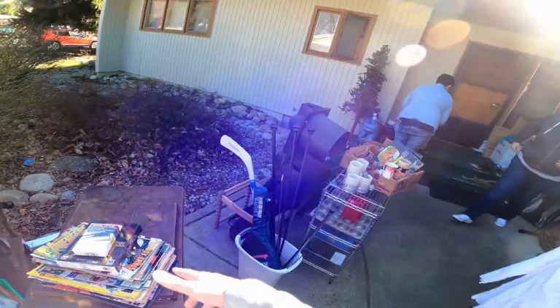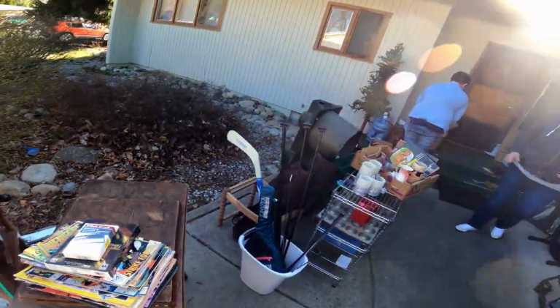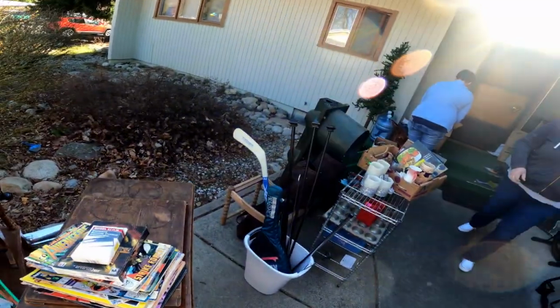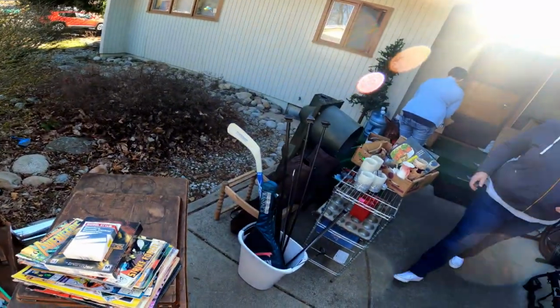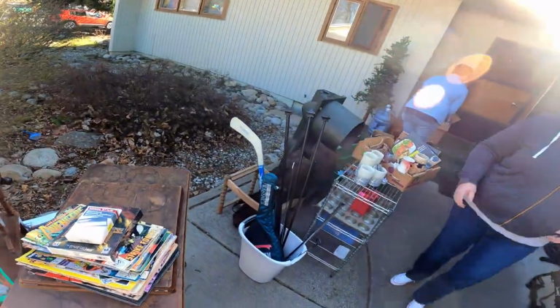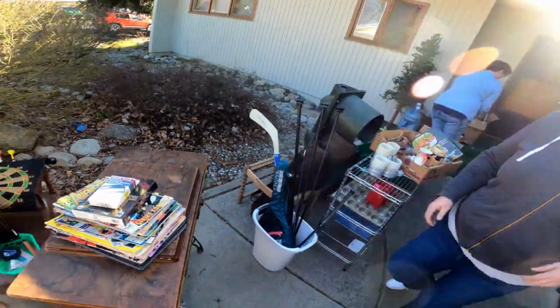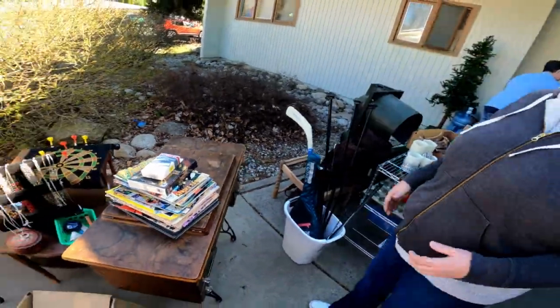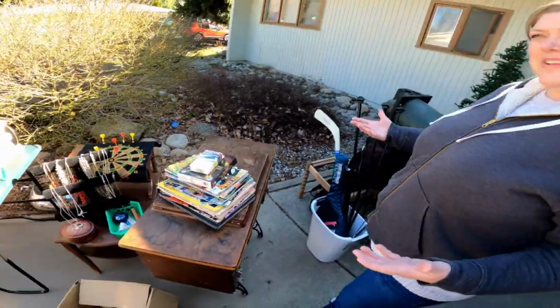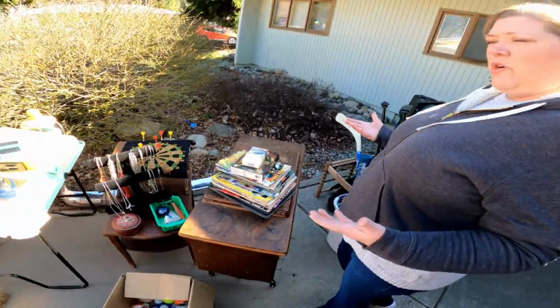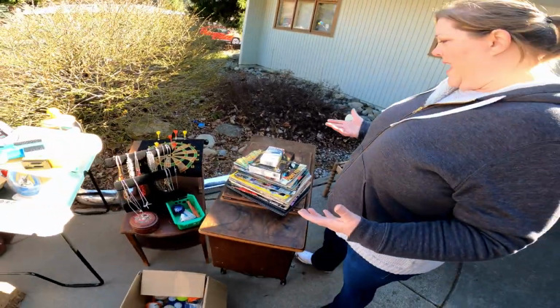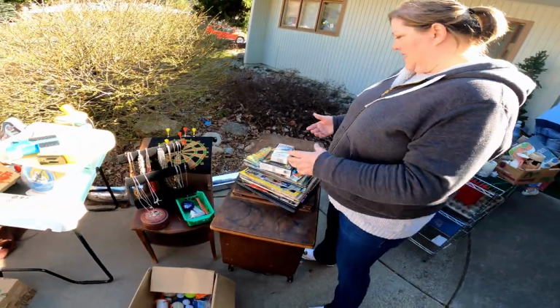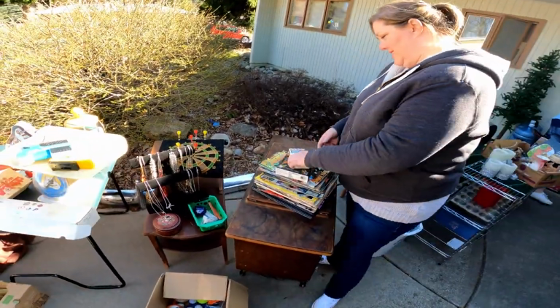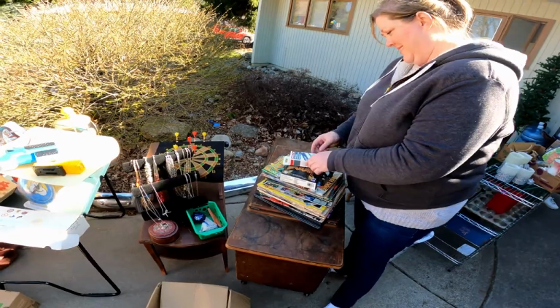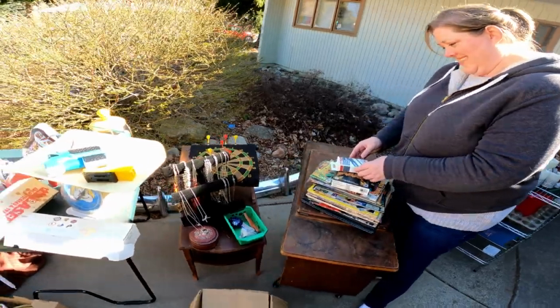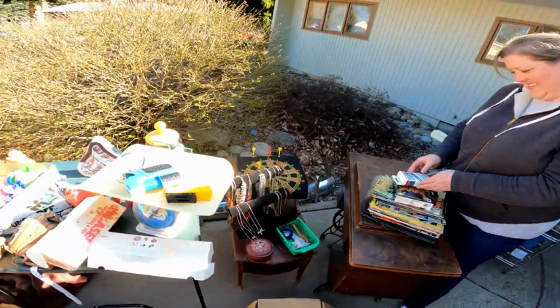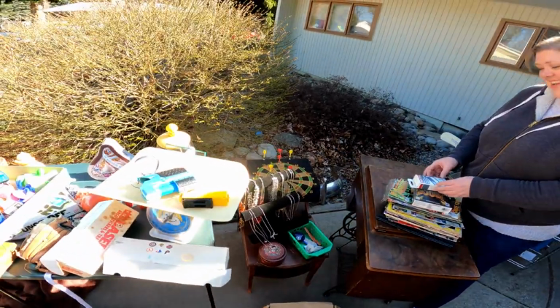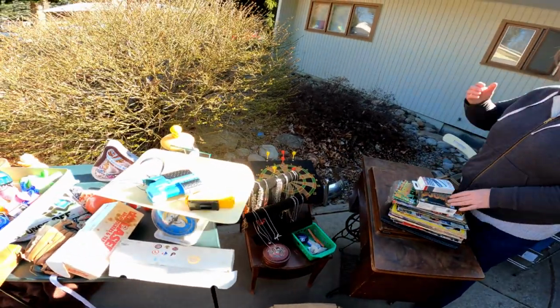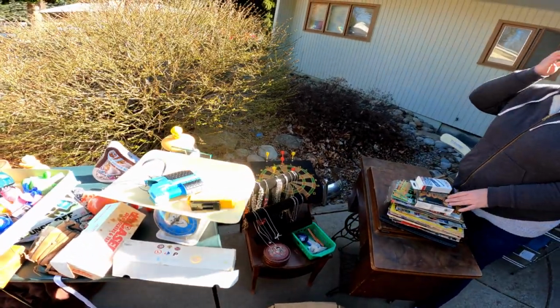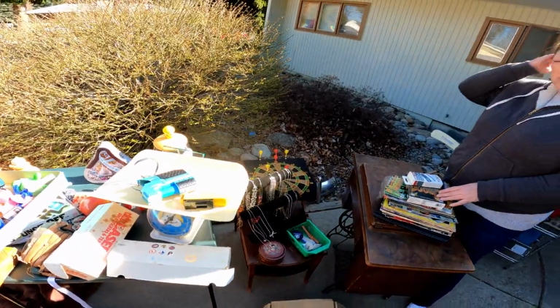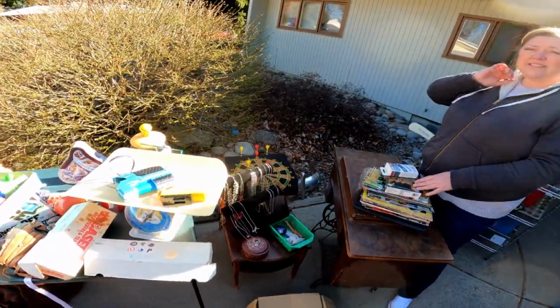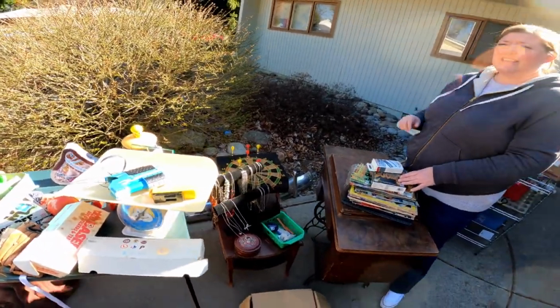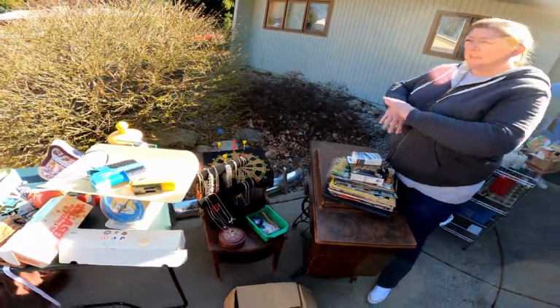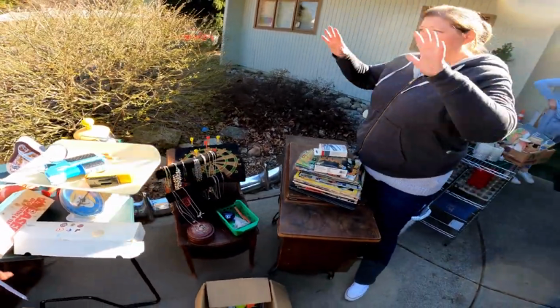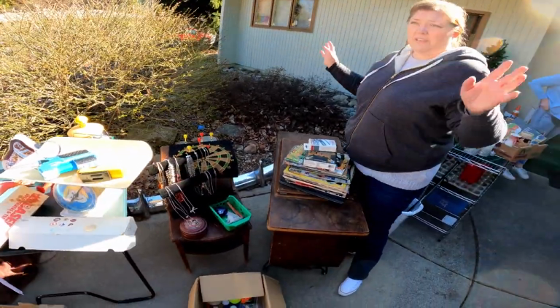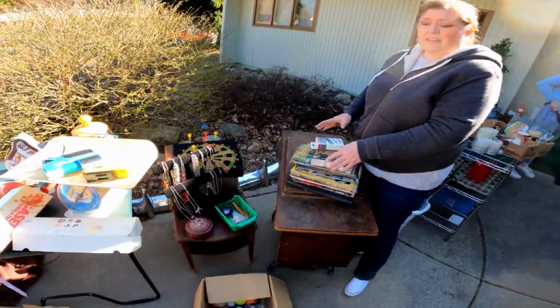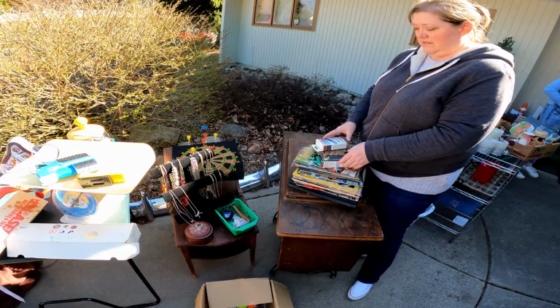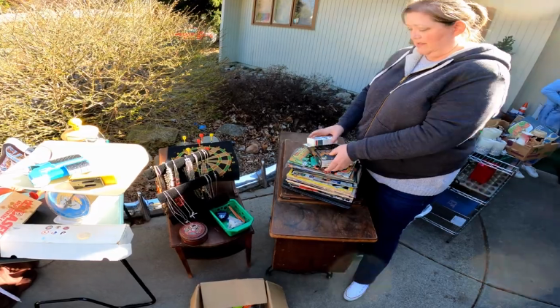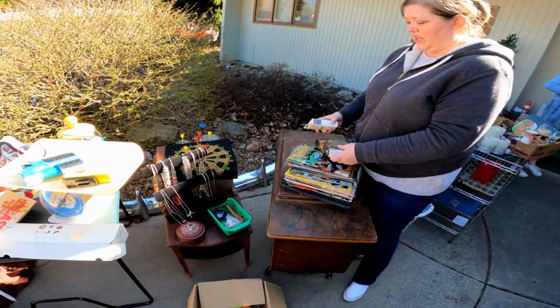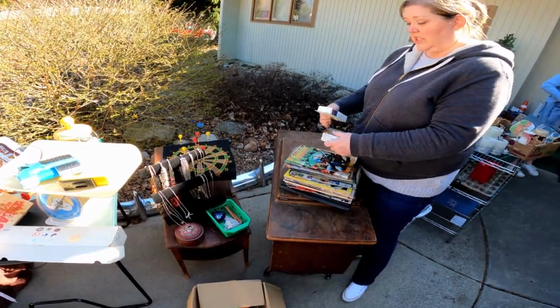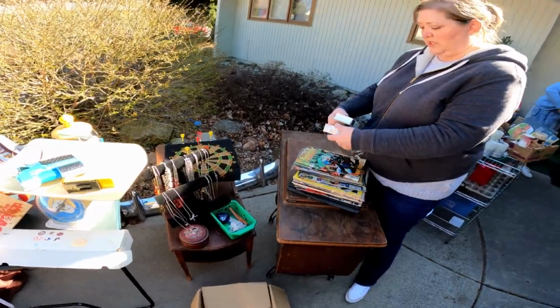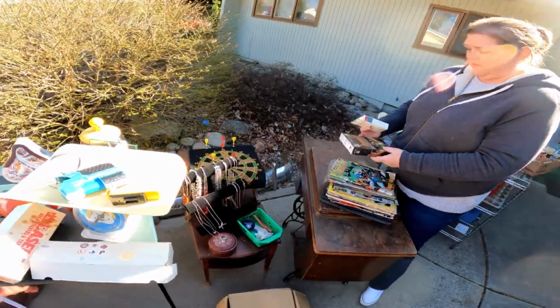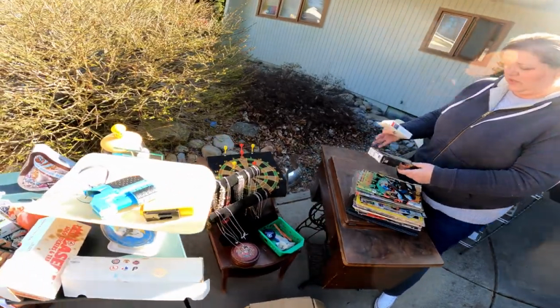At the yard sale: the seller mentions they're not taking more off his hands today, but will be doing another sale in two weeks, just as big. Ryan says he'll be back for more stuff then.